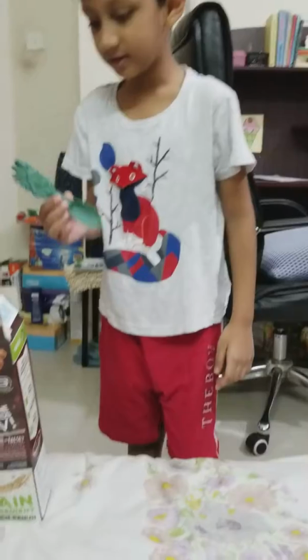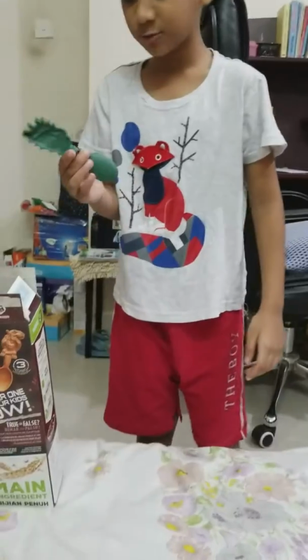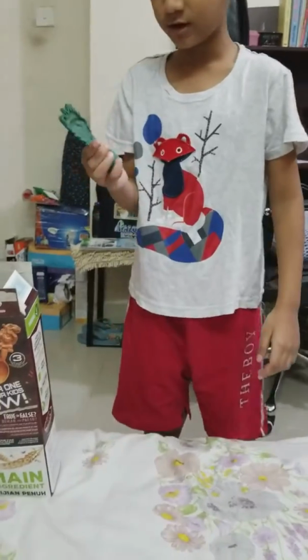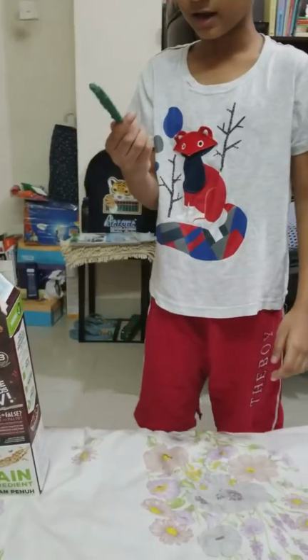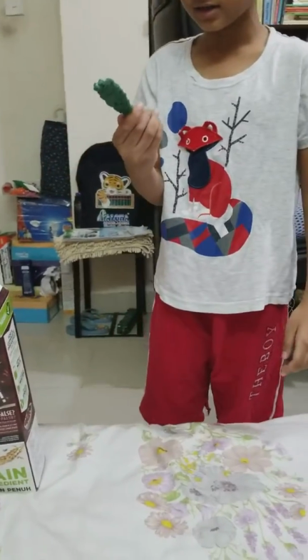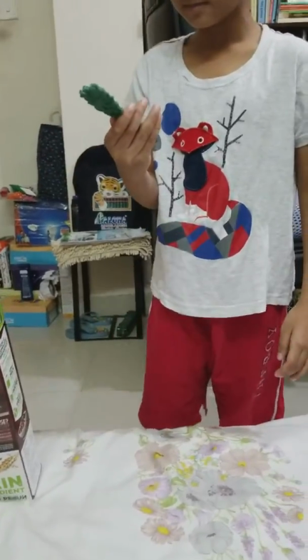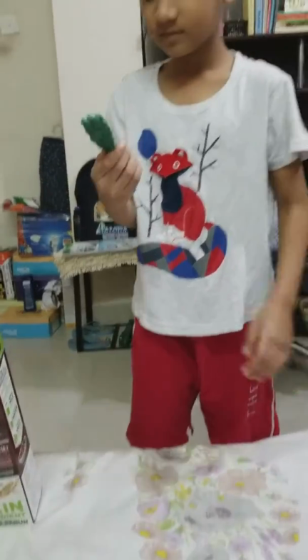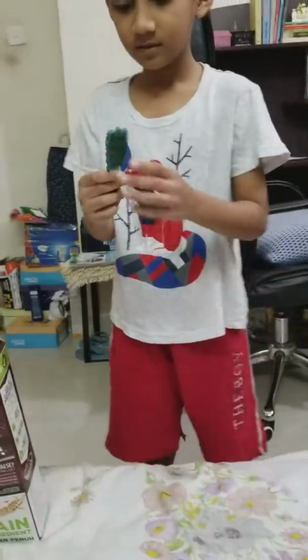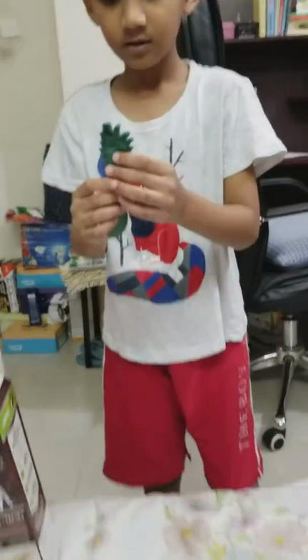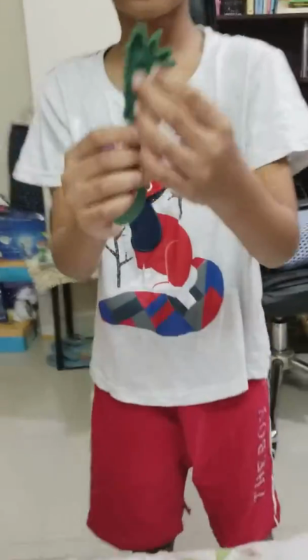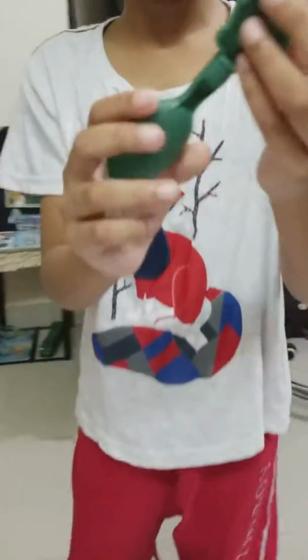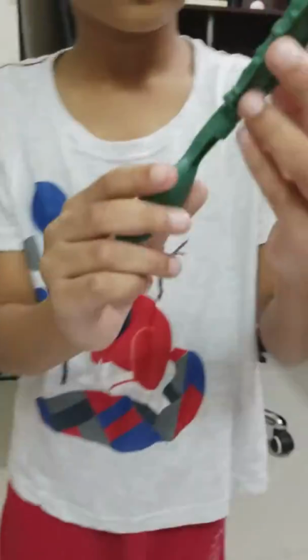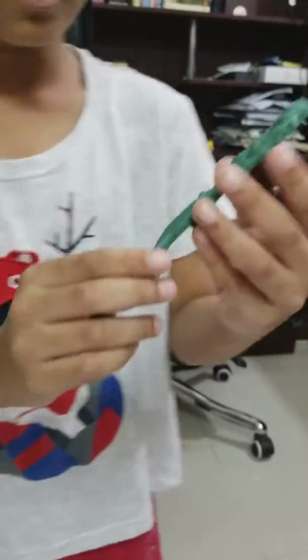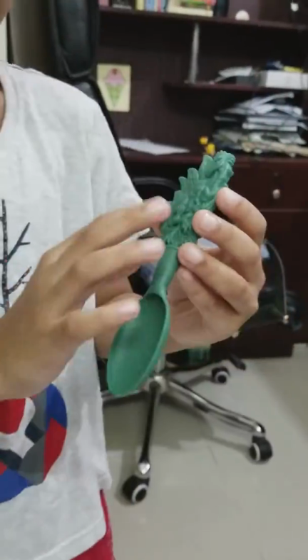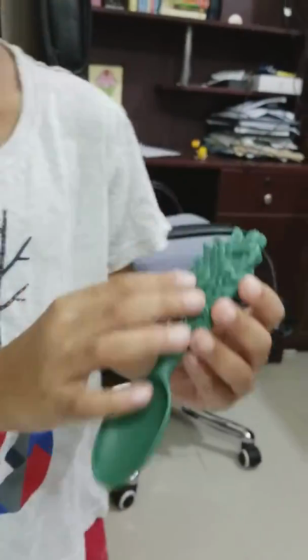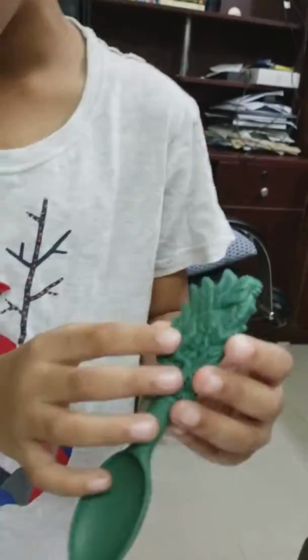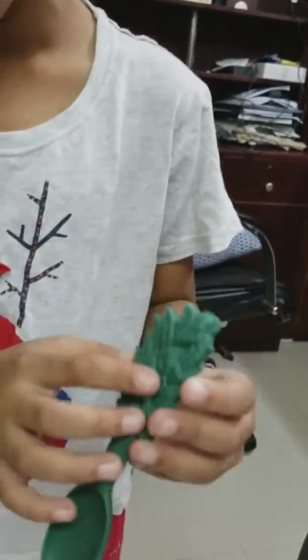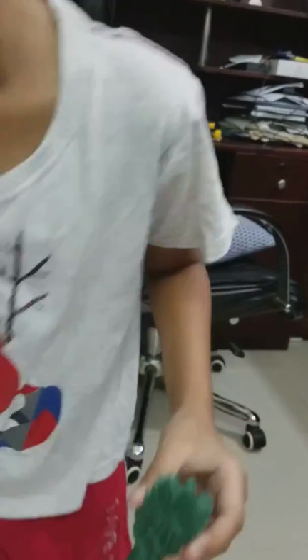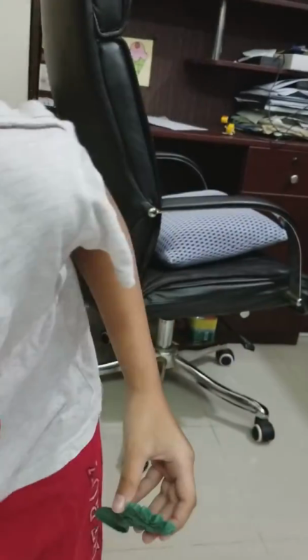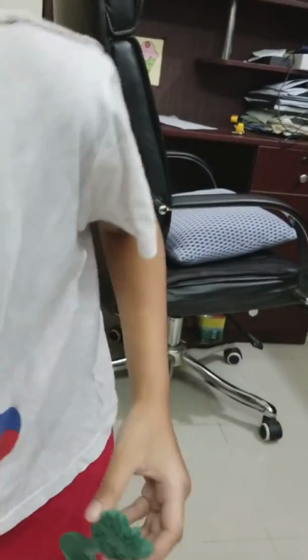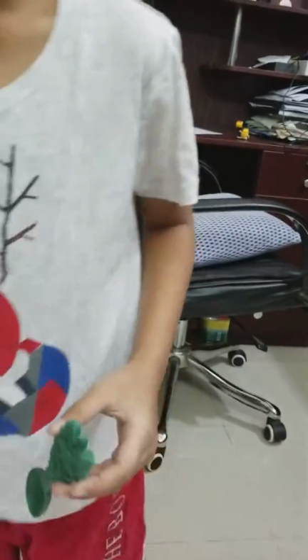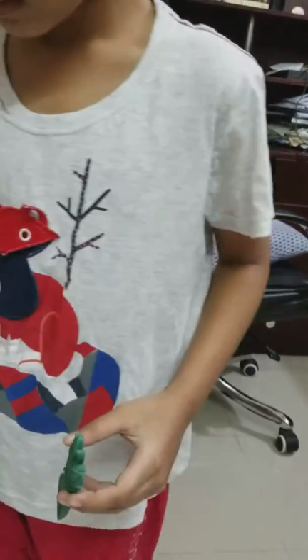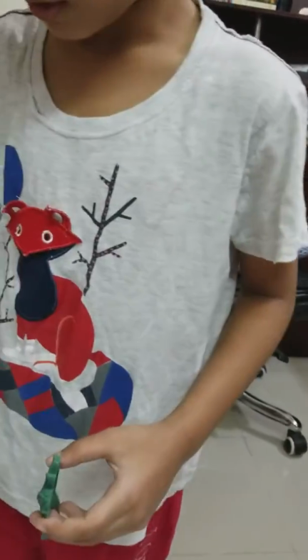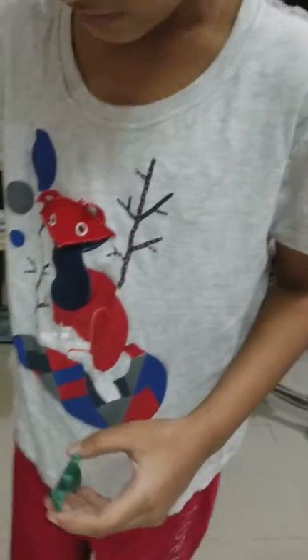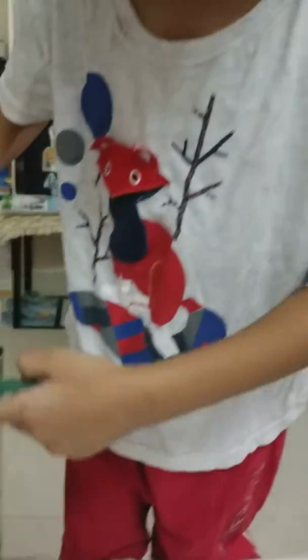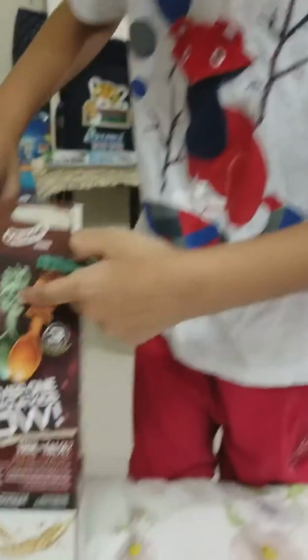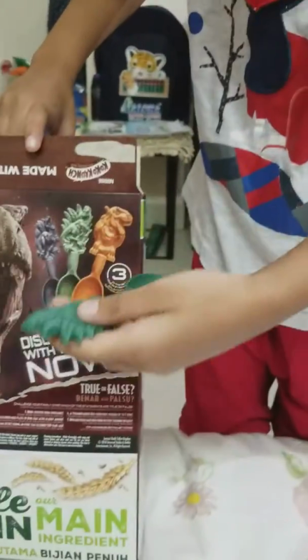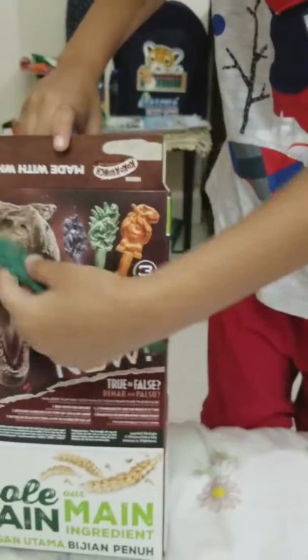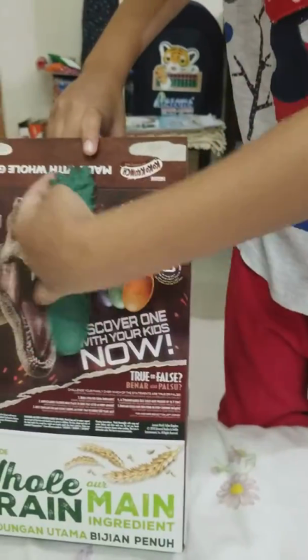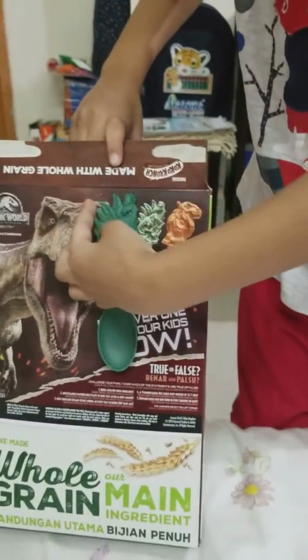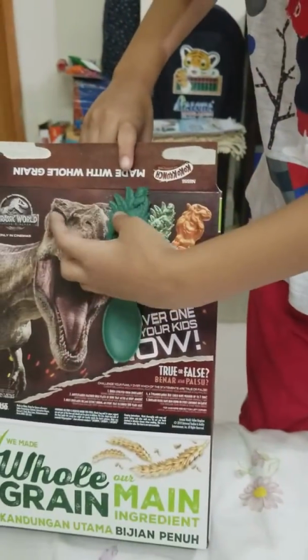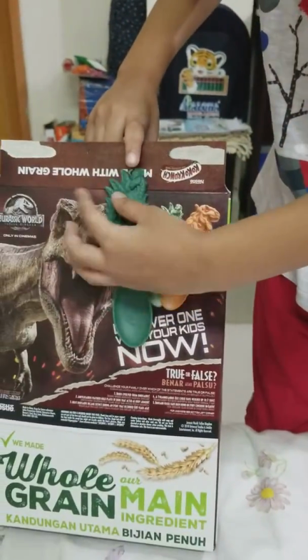Here's the spoon, guys. Look at the back. Look at the dinosaur it is. The box — see? I got the green one.